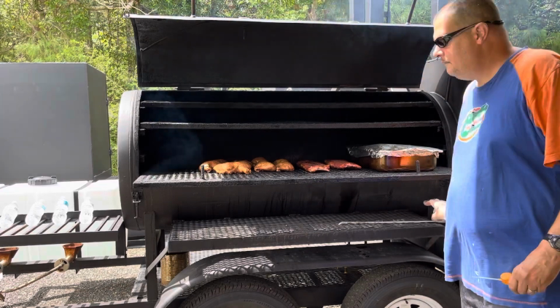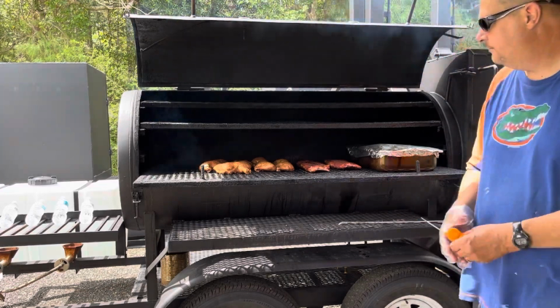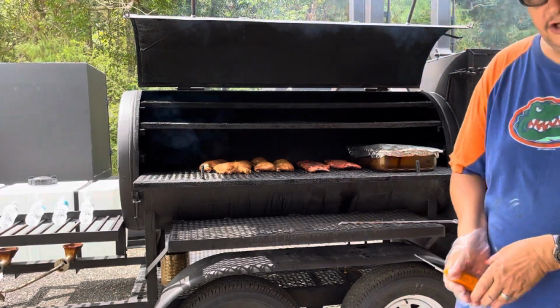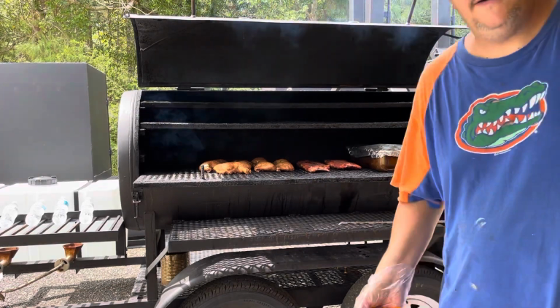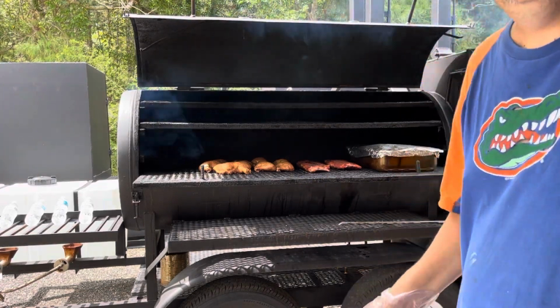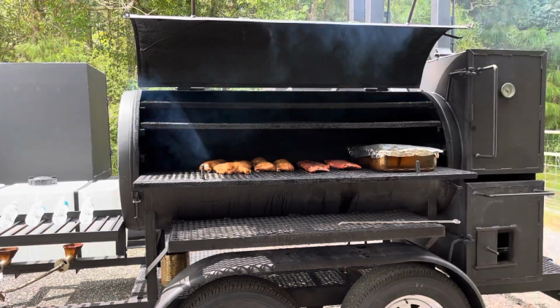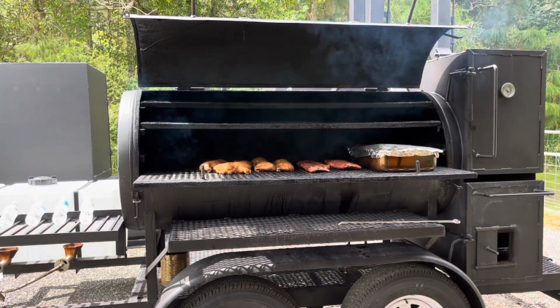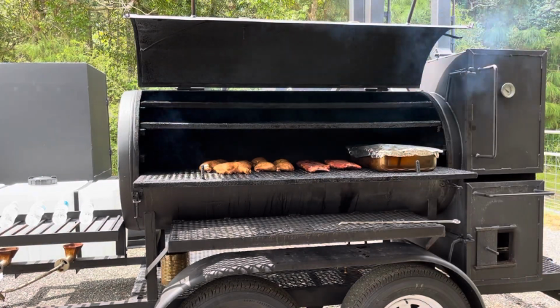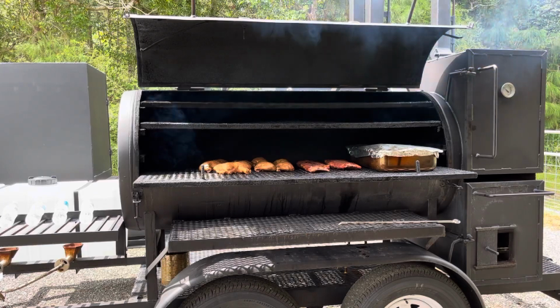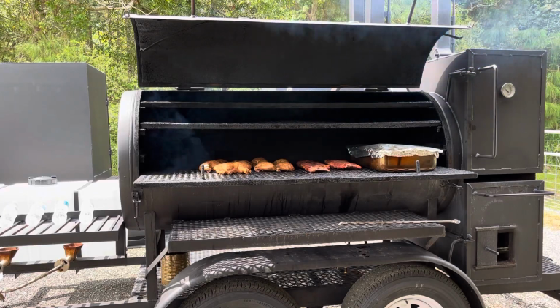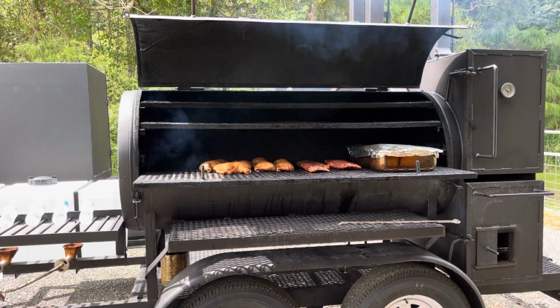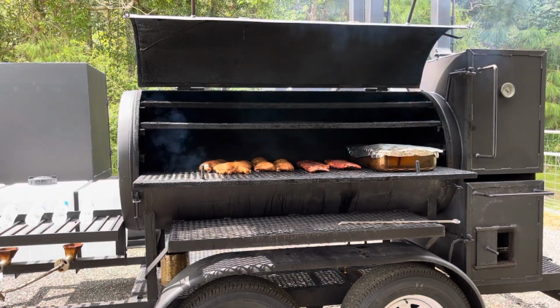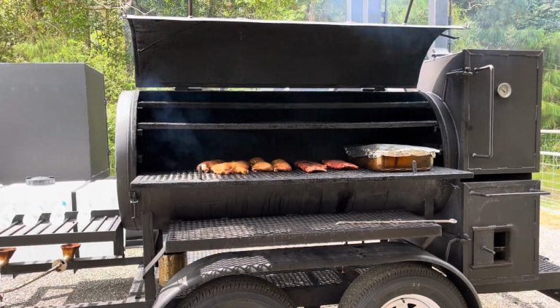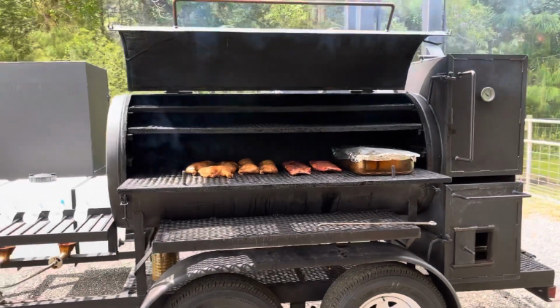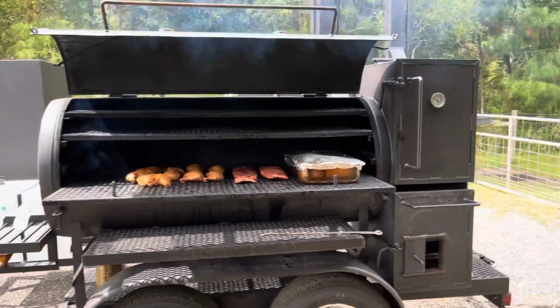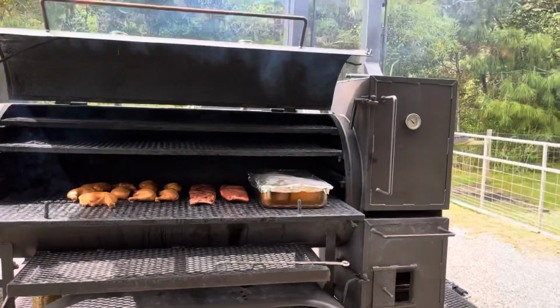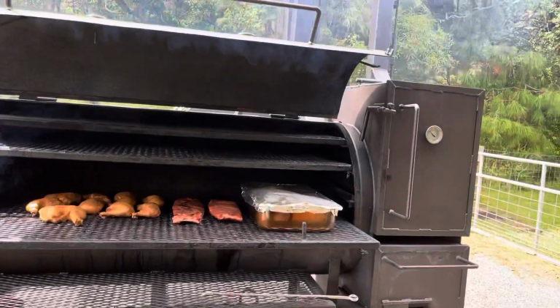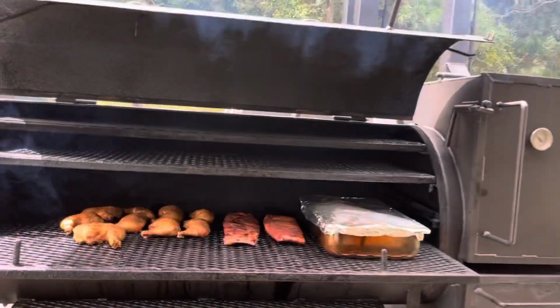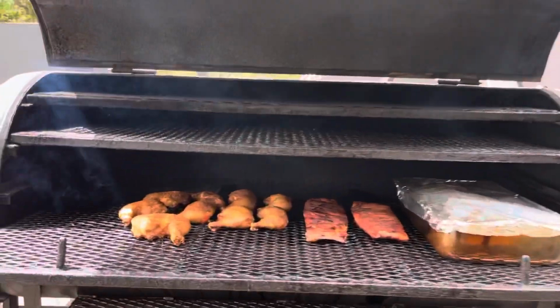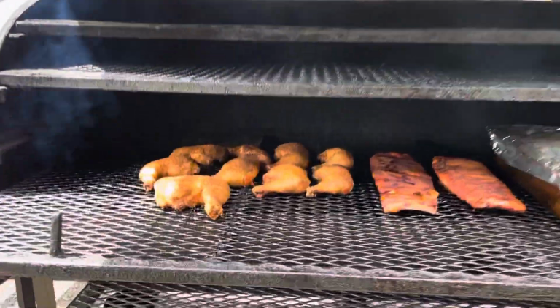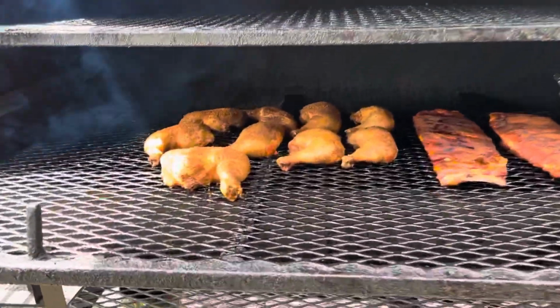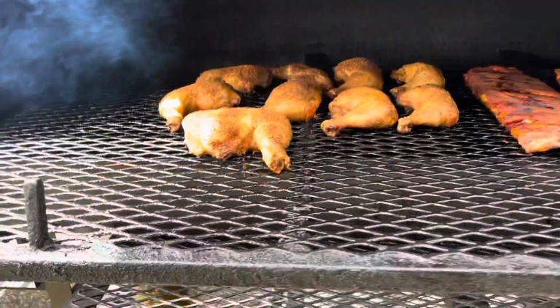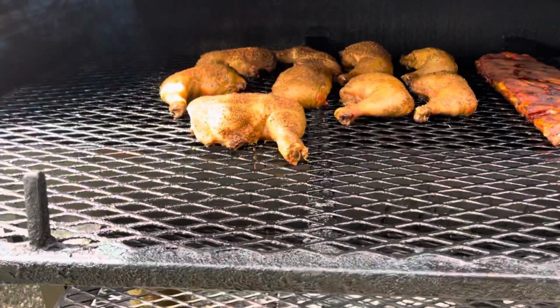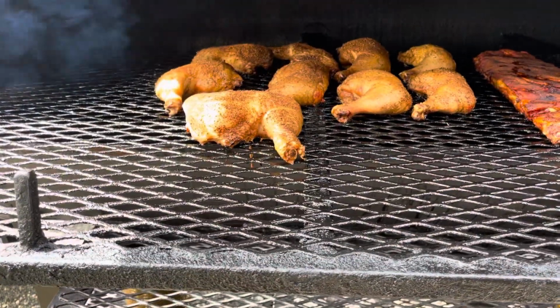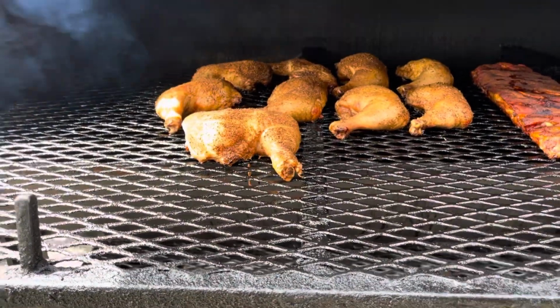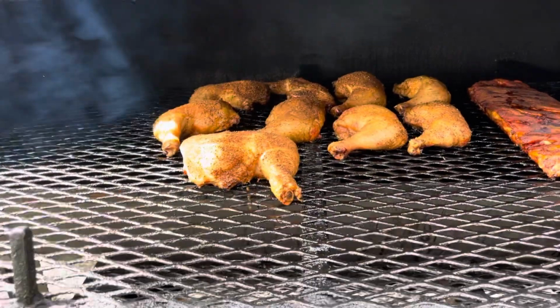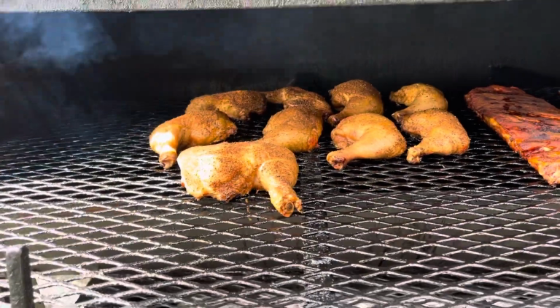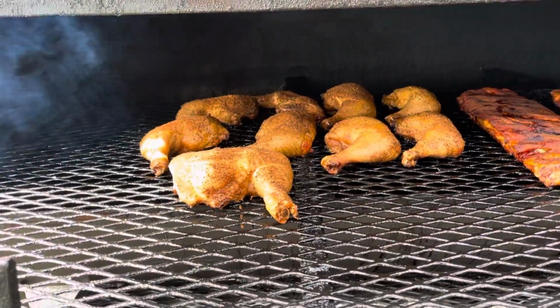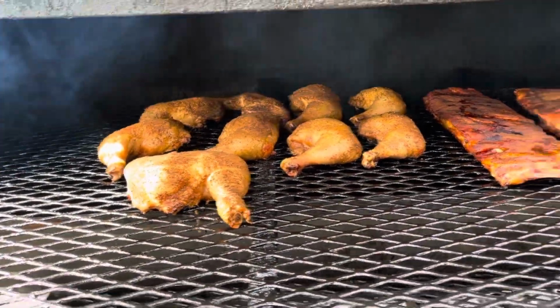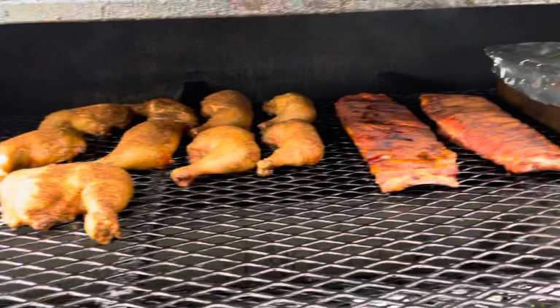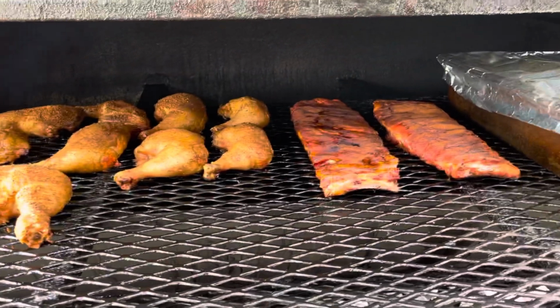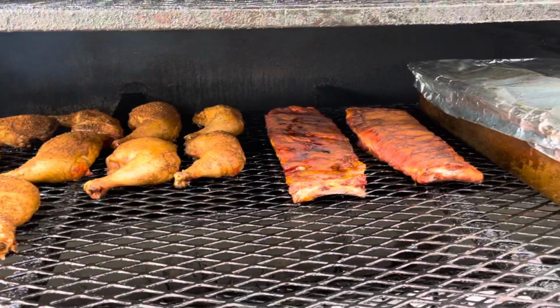Y'all see that chicken? We're going to get you a little closer. Look at that chicken — great color on the chicken. Great color, and the ribs are looking good too.